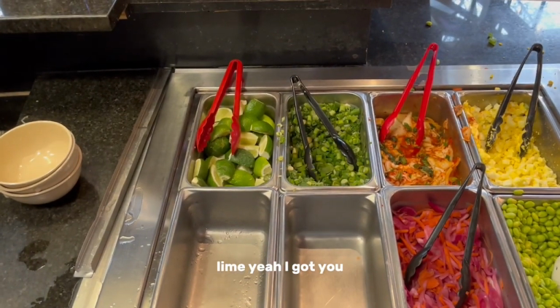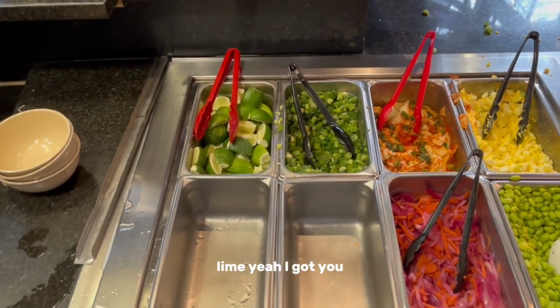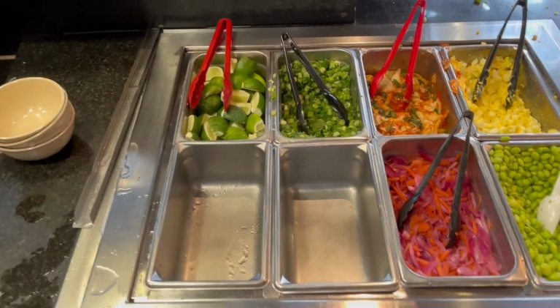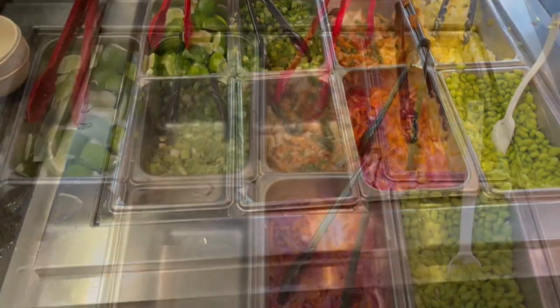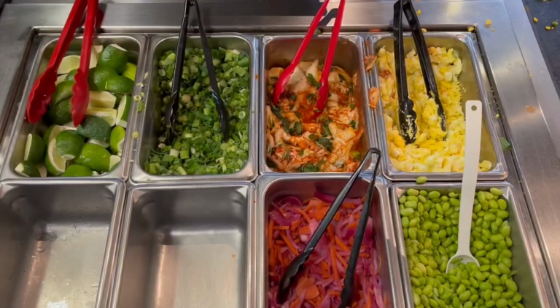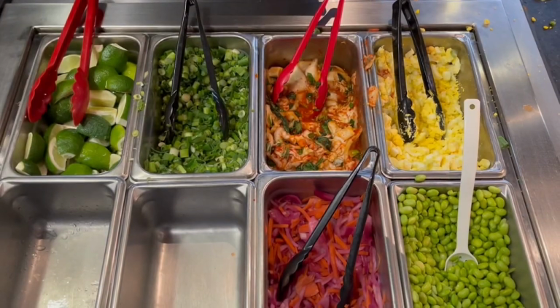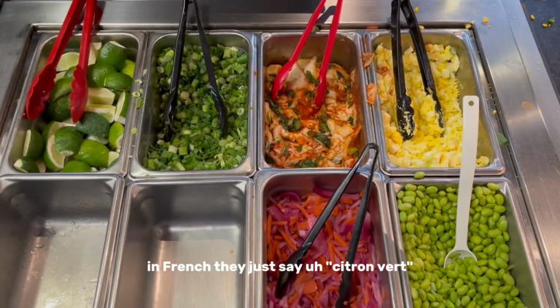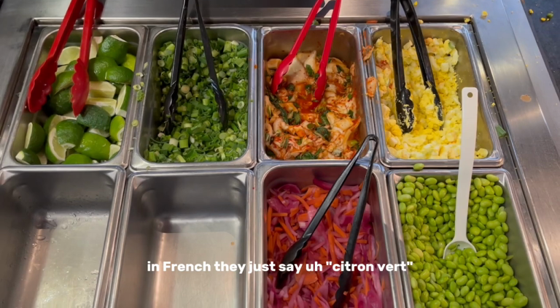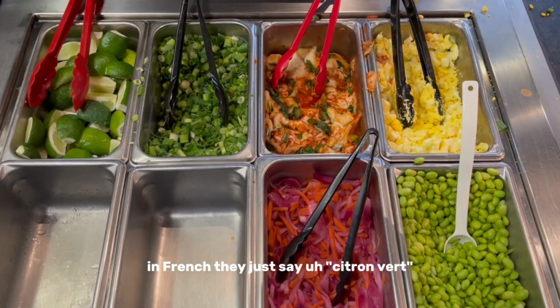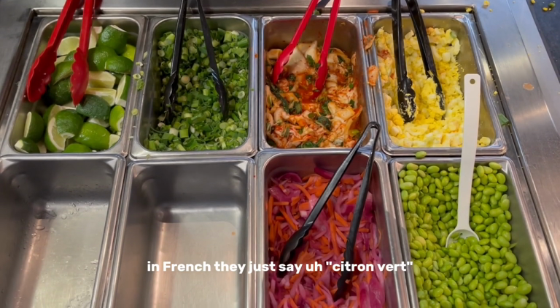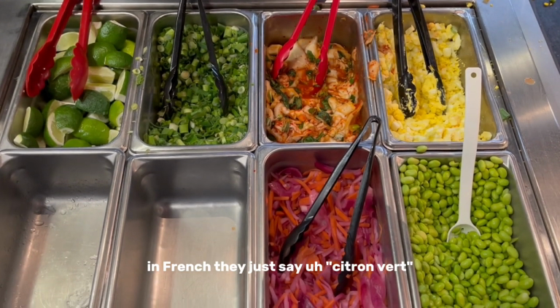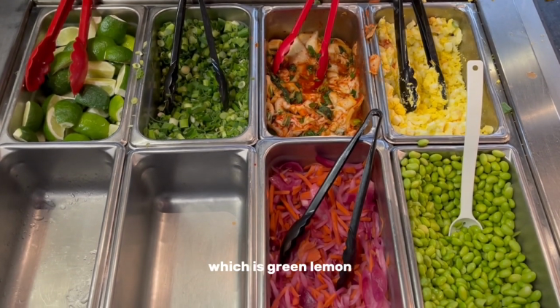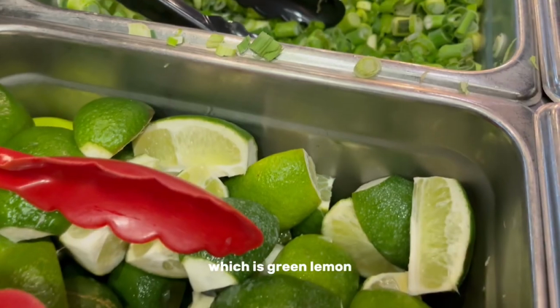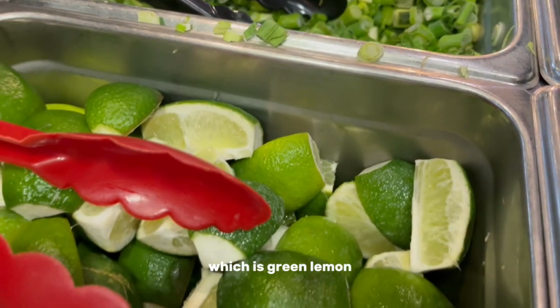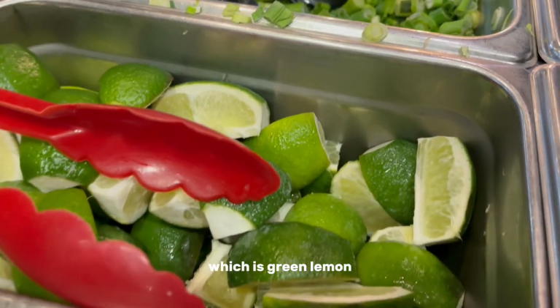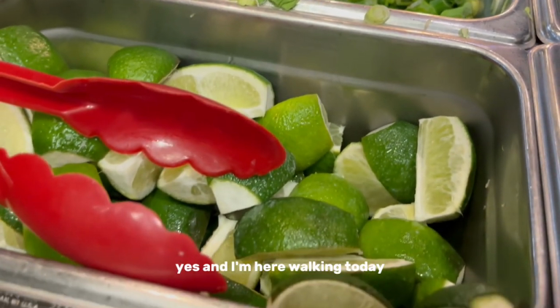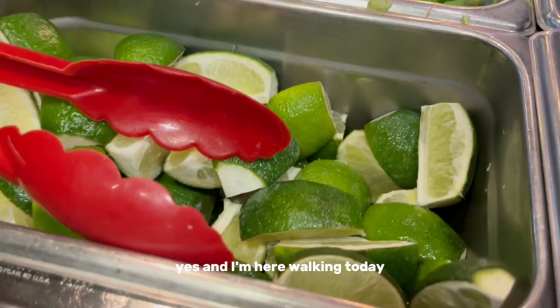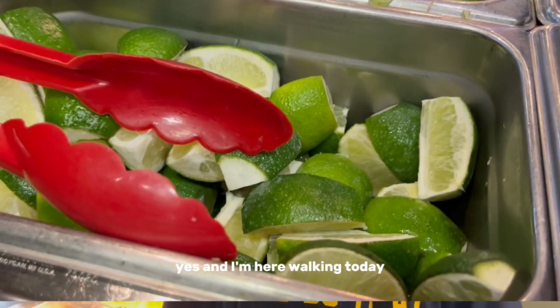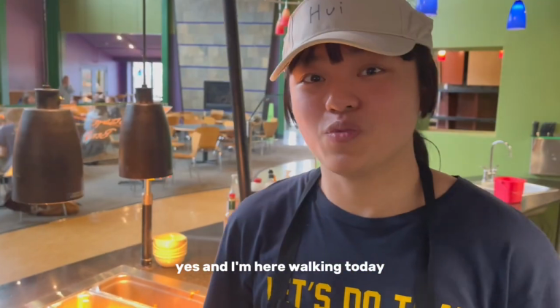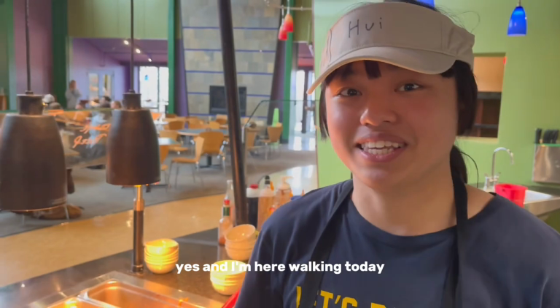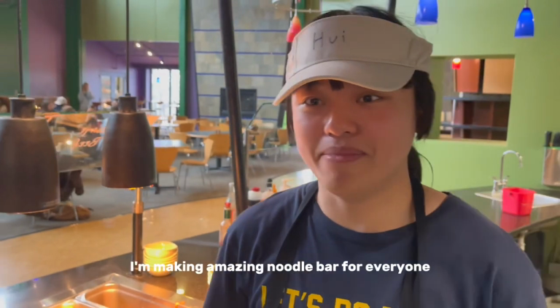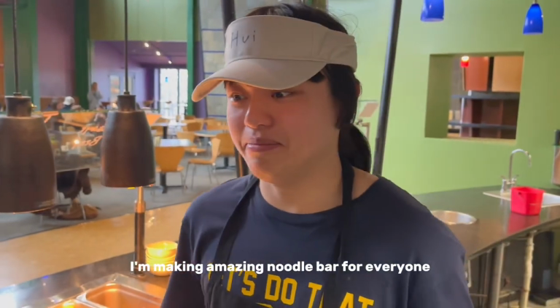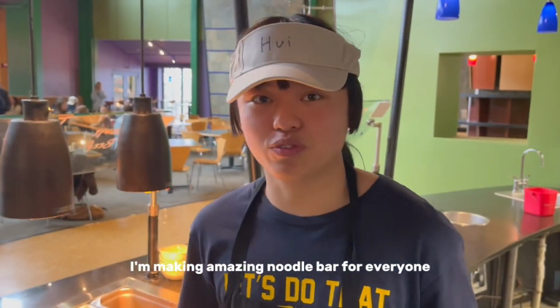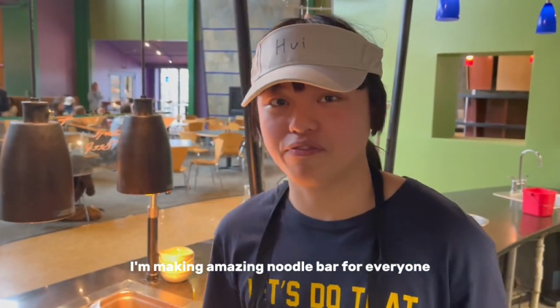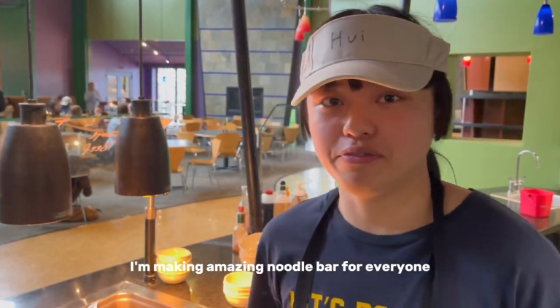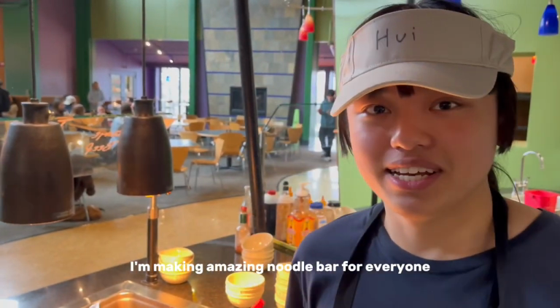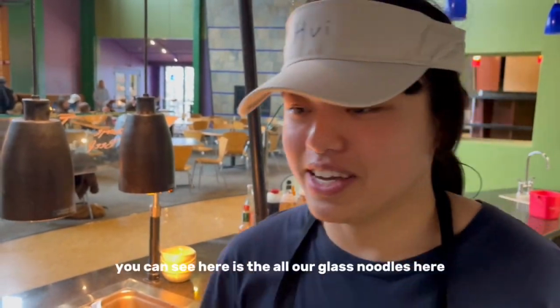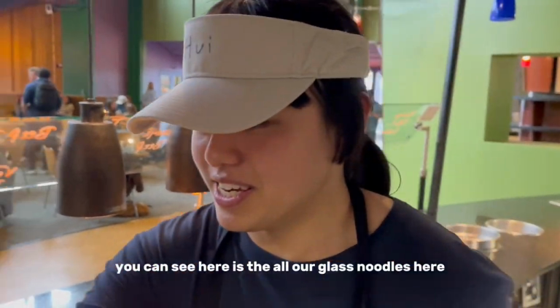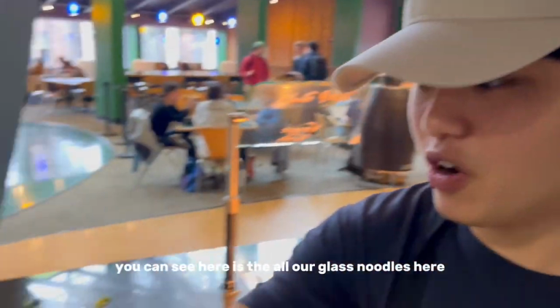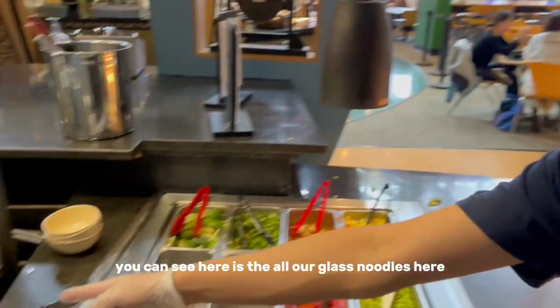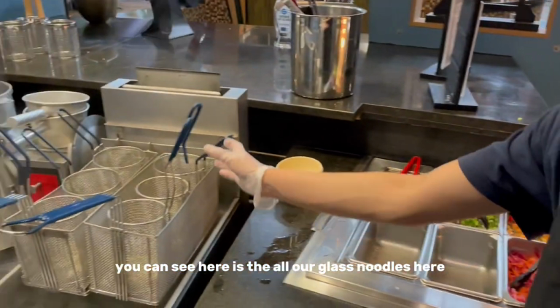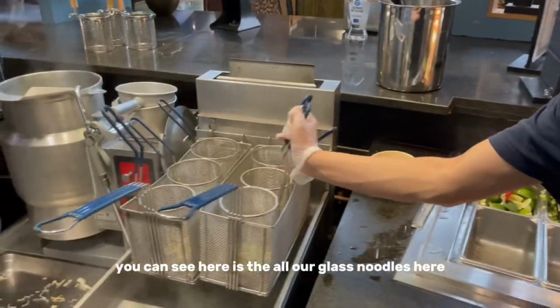It's called a chicken. Yeah, which is very delicious. In French they just say citron vert, which is green lemon. Yes. And I'm here walking today — I'm making an amazing noodle bar for everyone. You can see here are all our glass noodles.